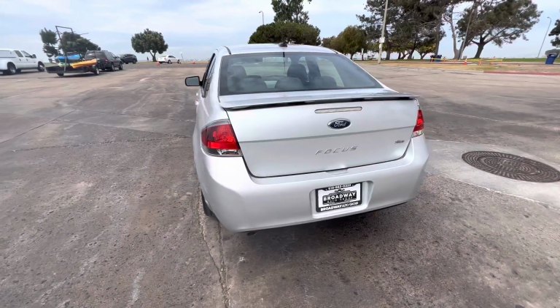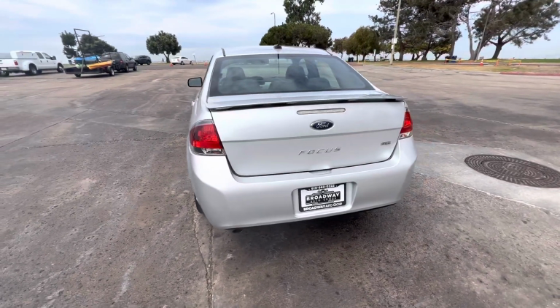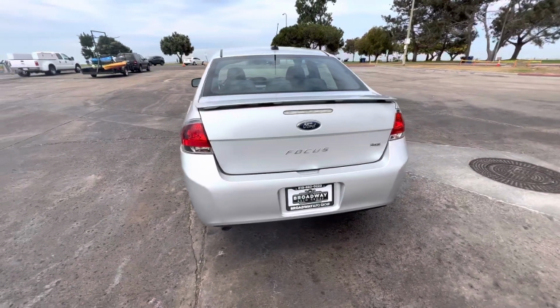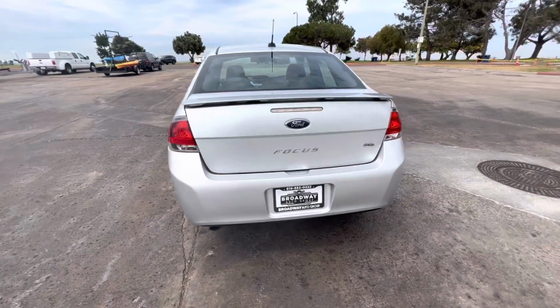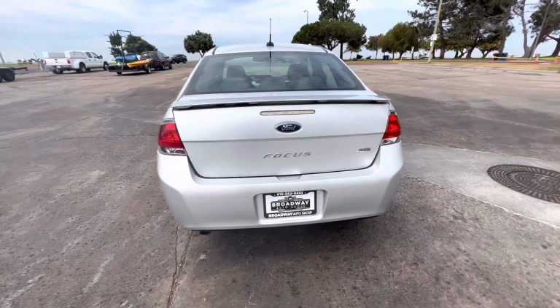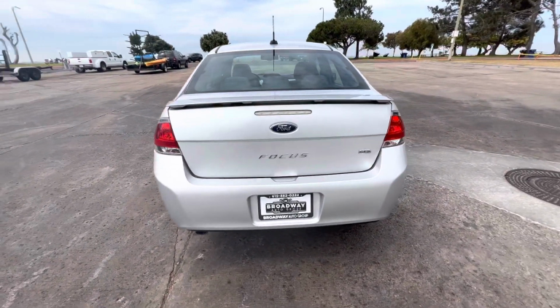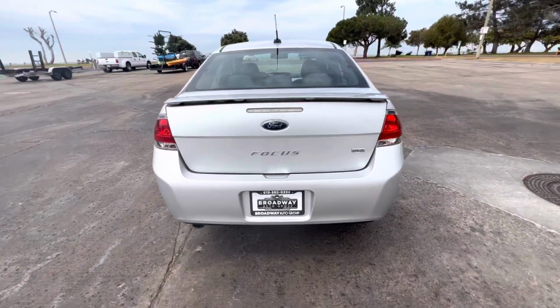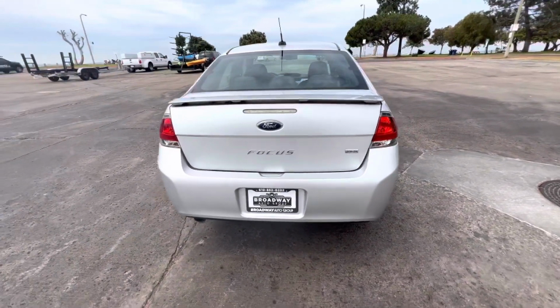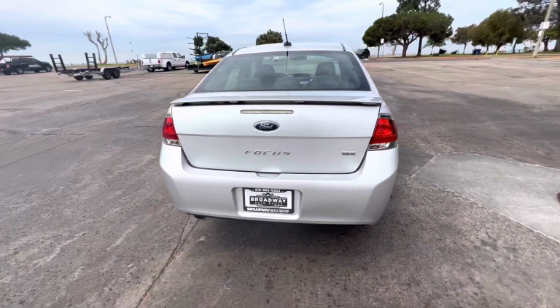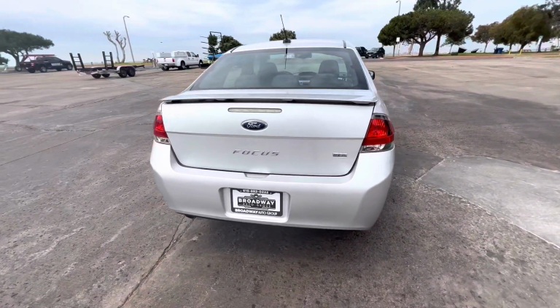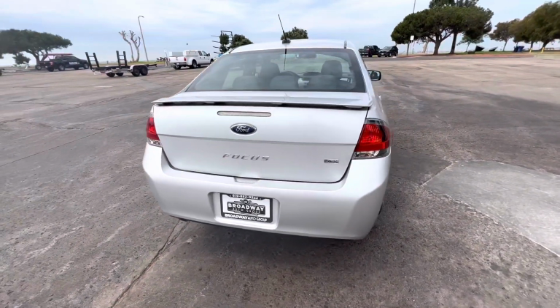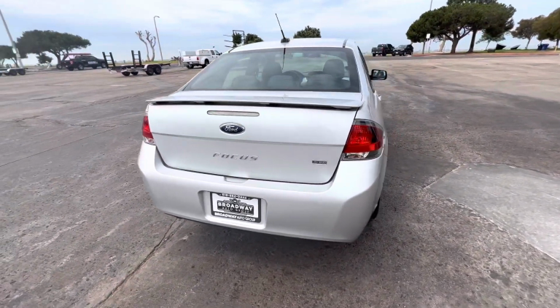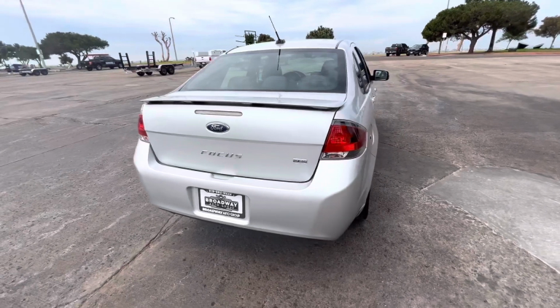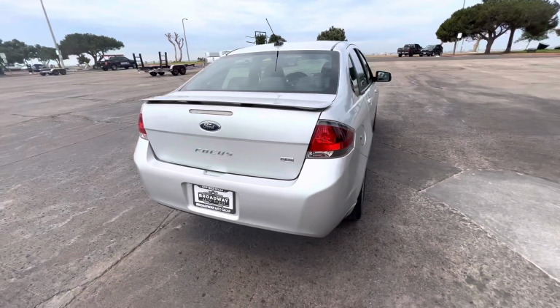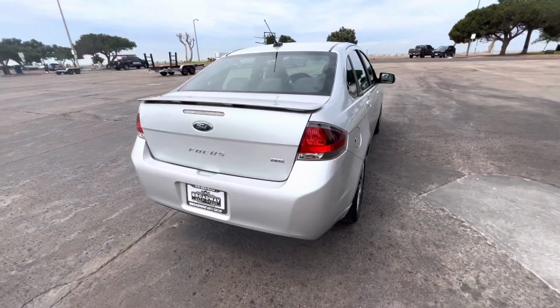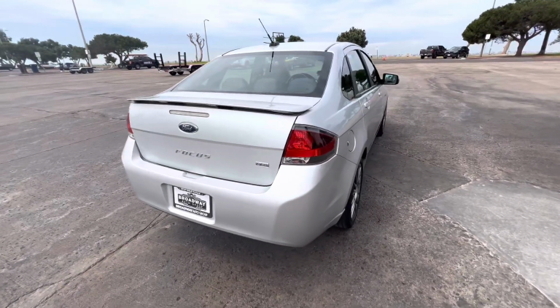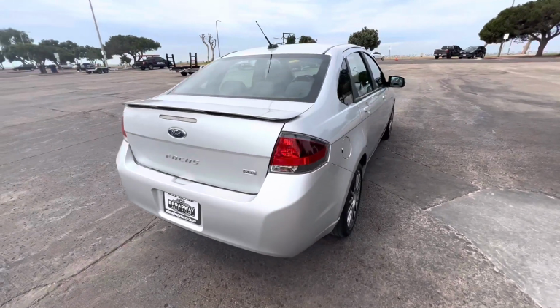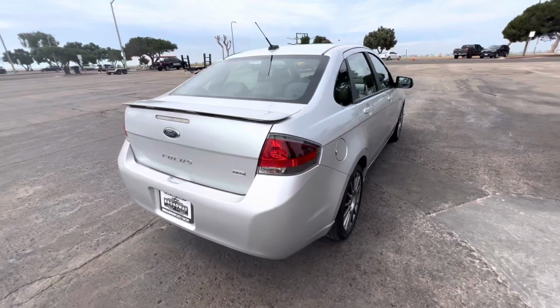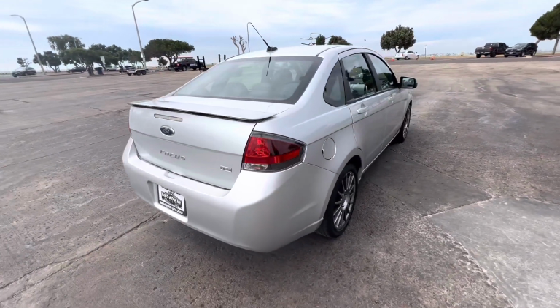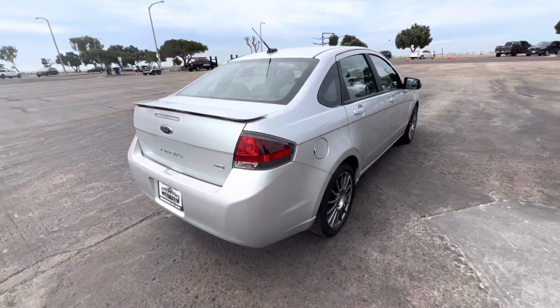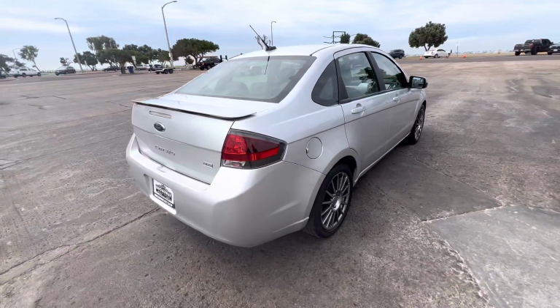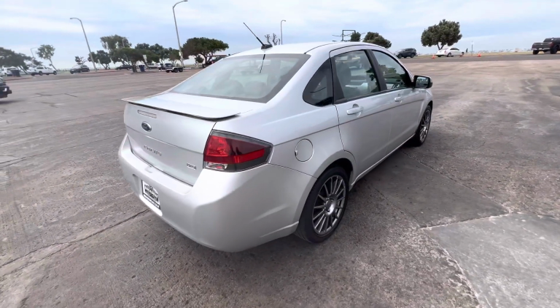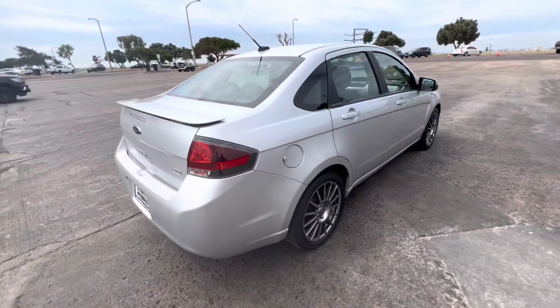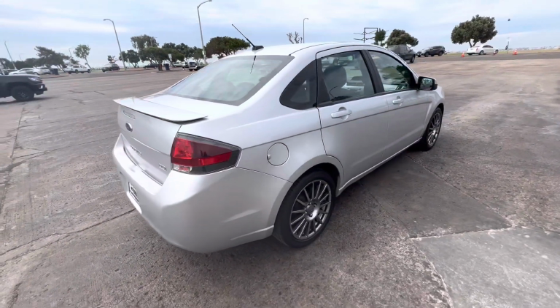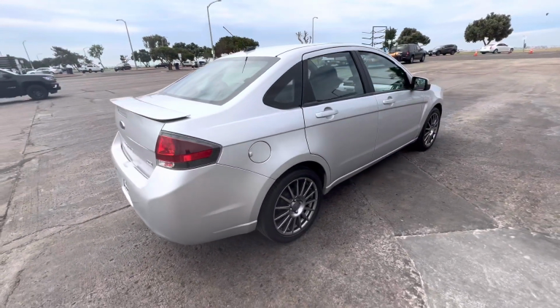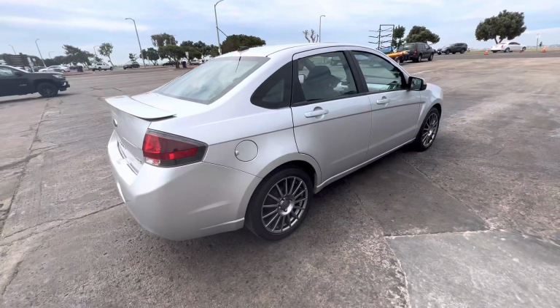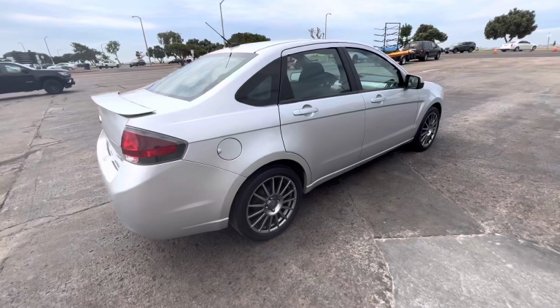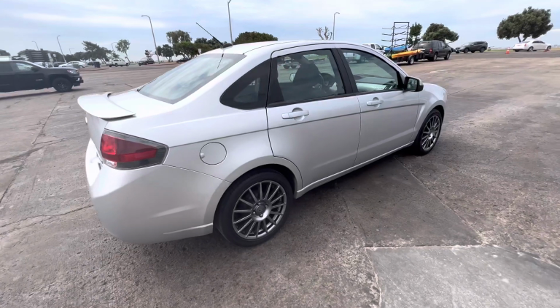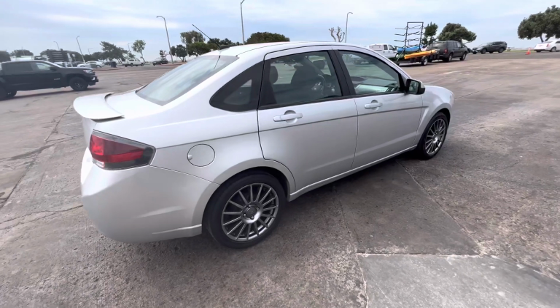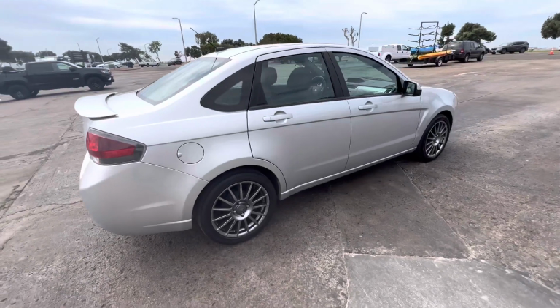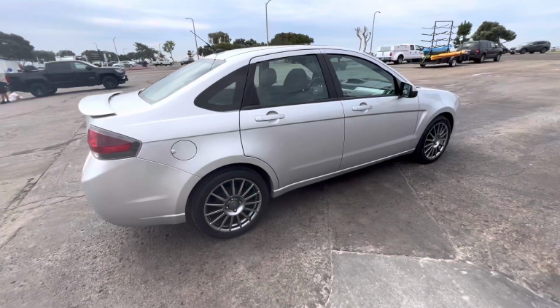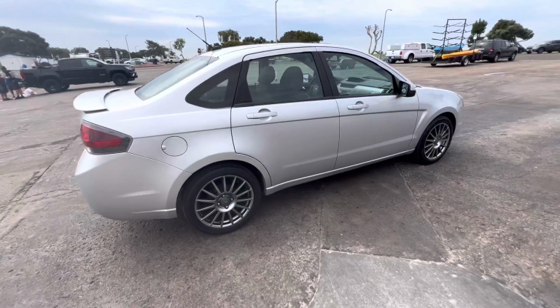It's keyless entry with one key and one fob included. It has an in-dash CD player, AM FM stereo, power steering, tilt wheel, power windows, locks, and mirrors.